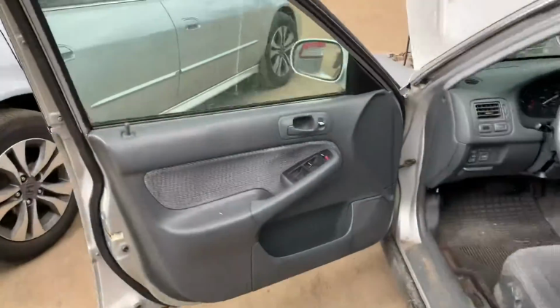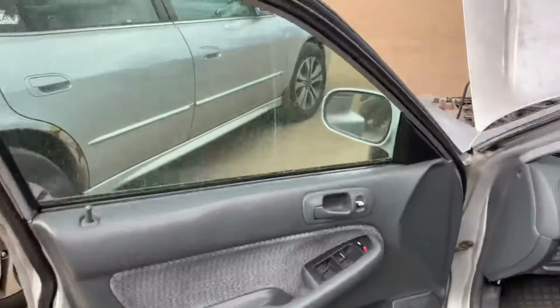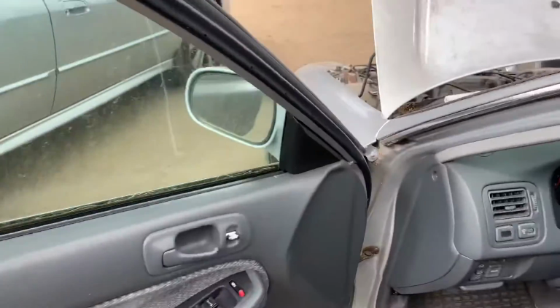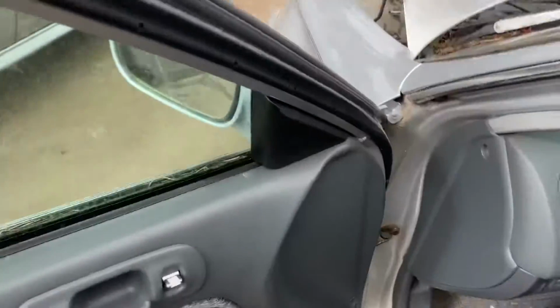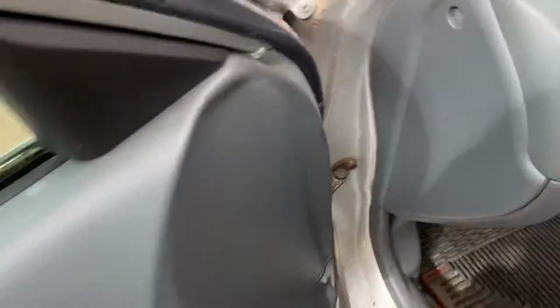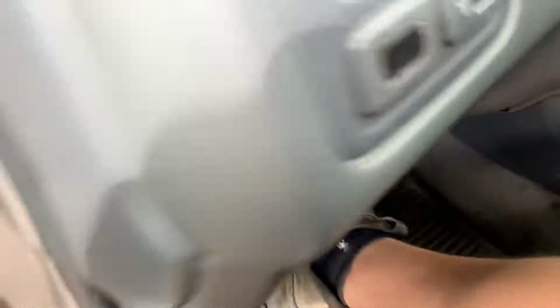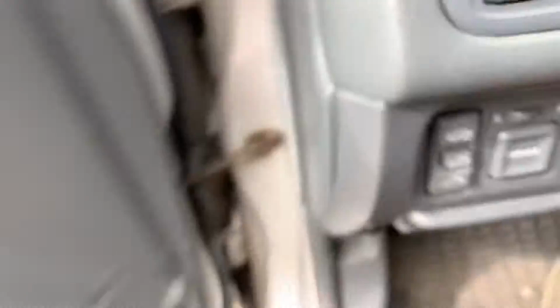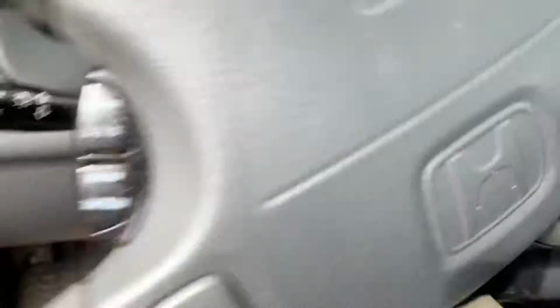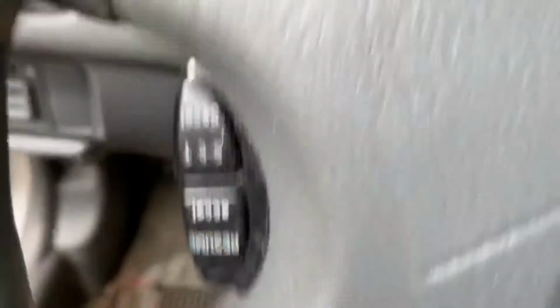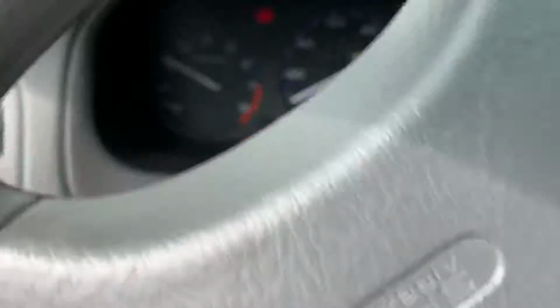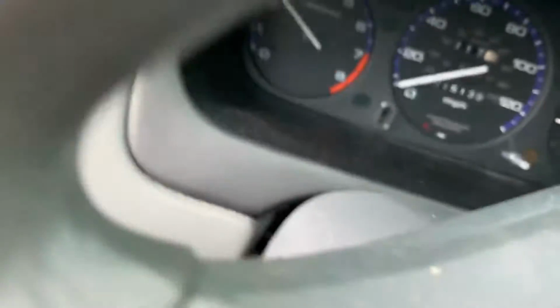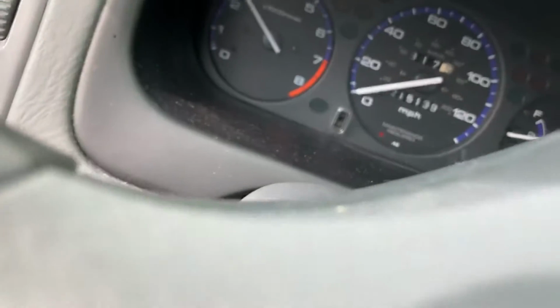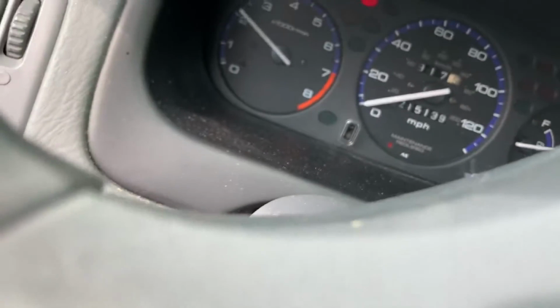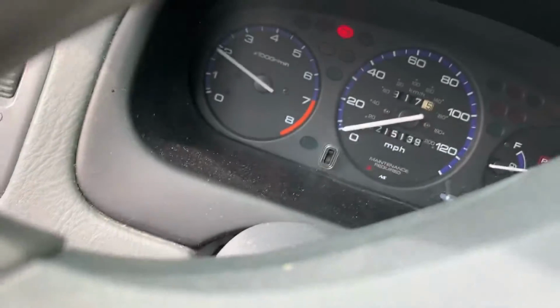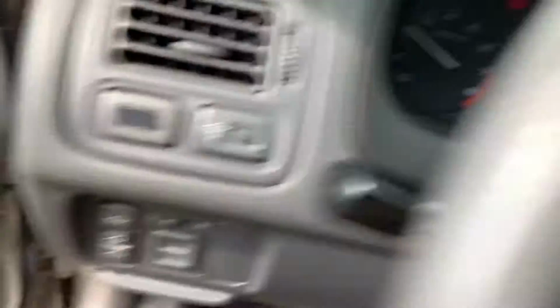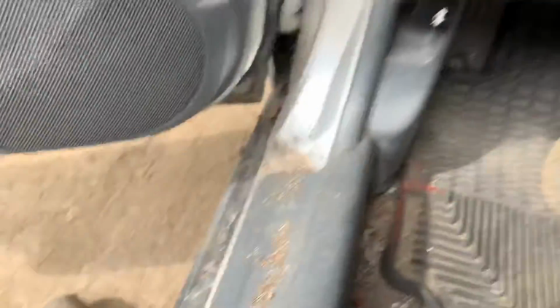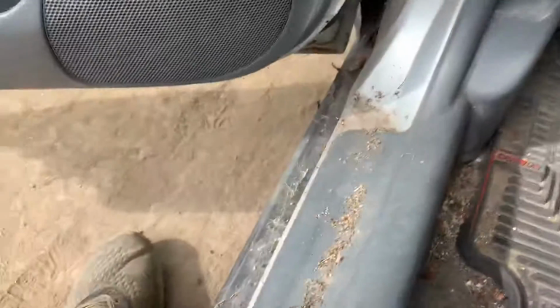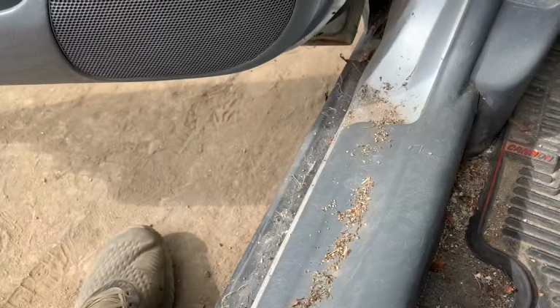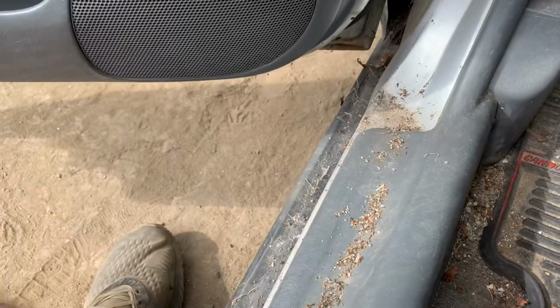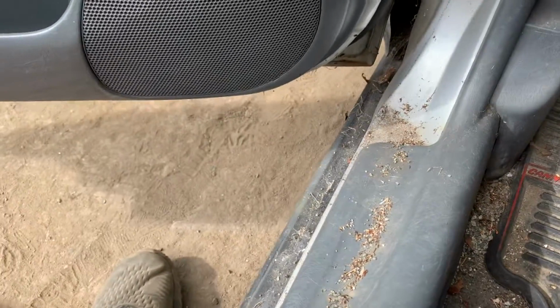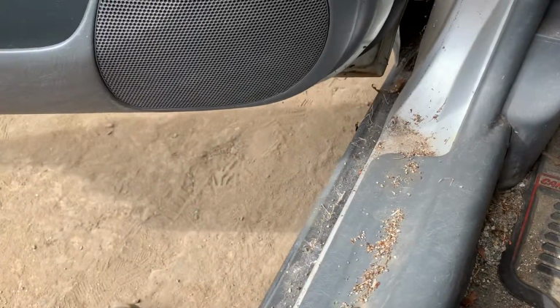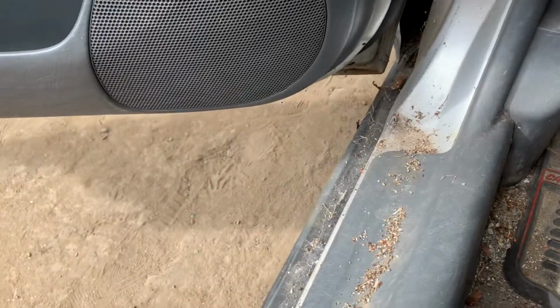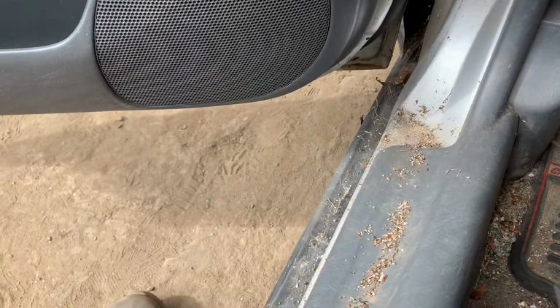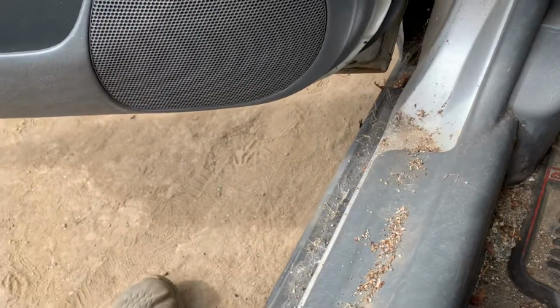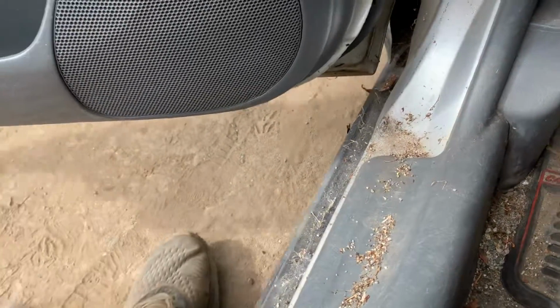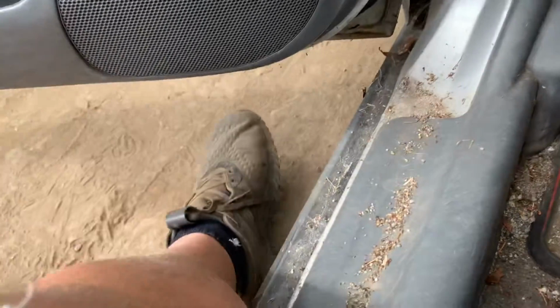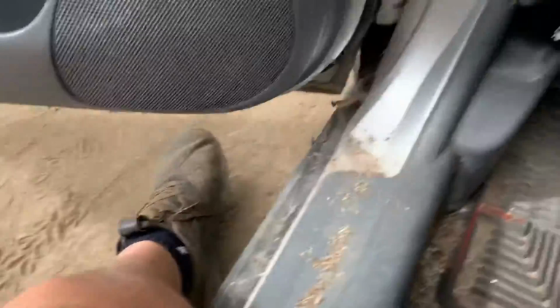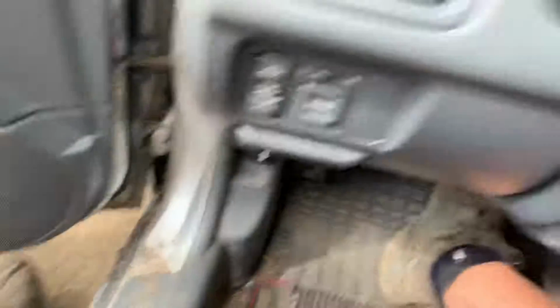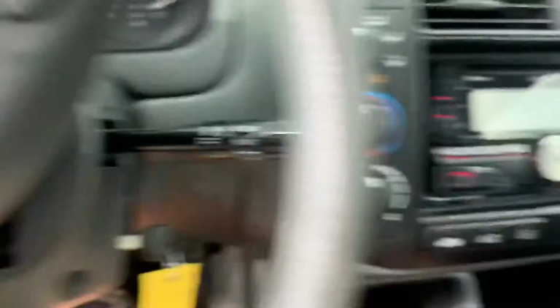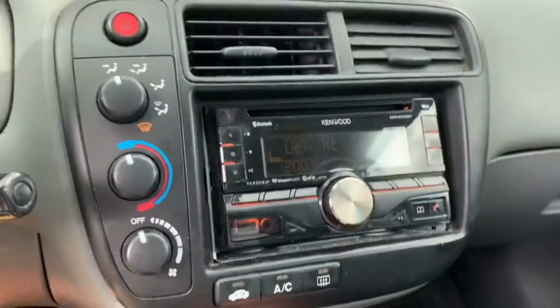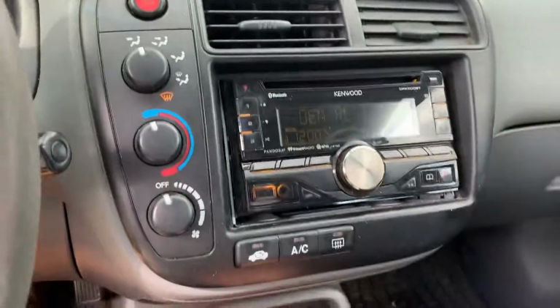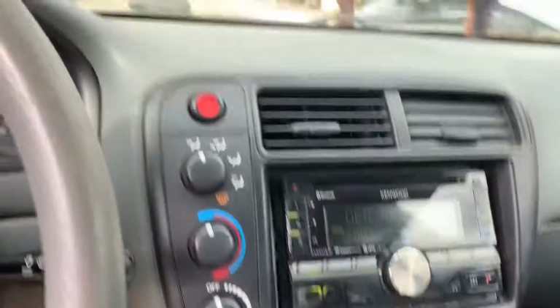Power windows. 215K miles. I go forward, reverse. Radio works.